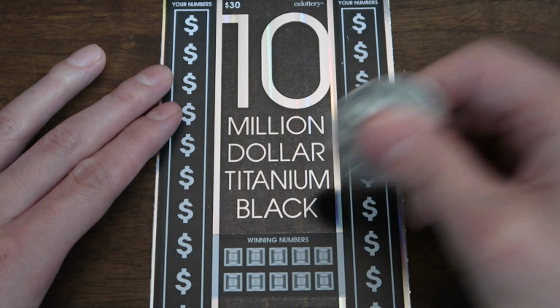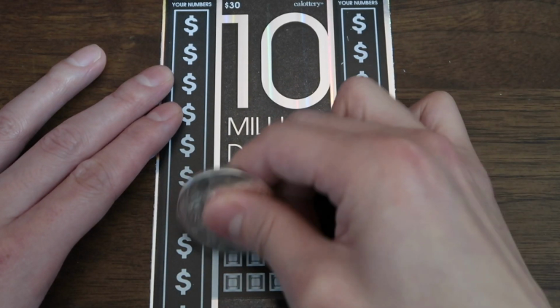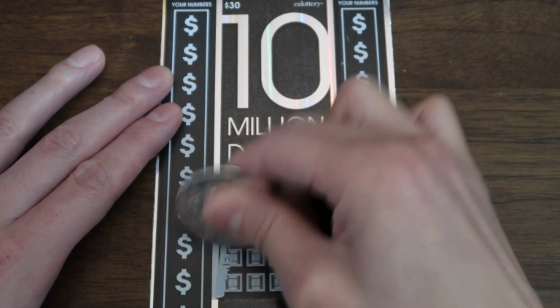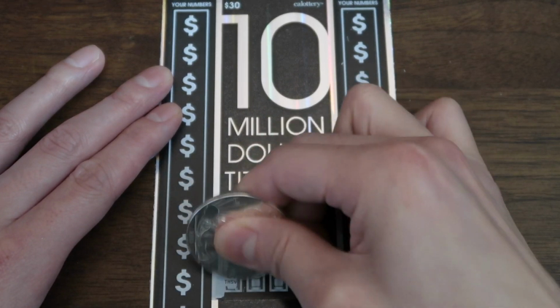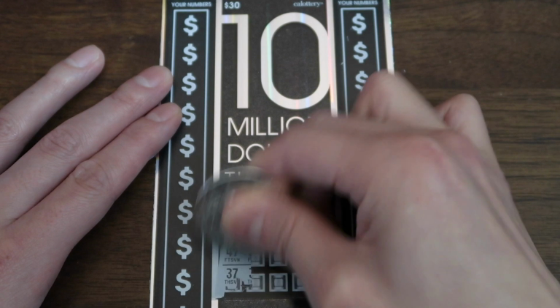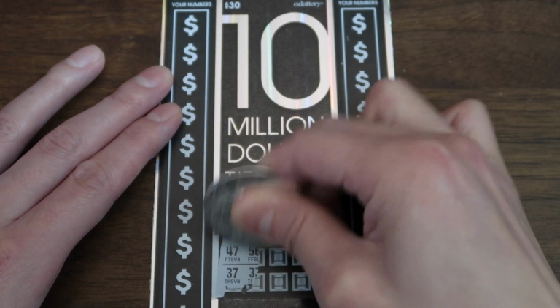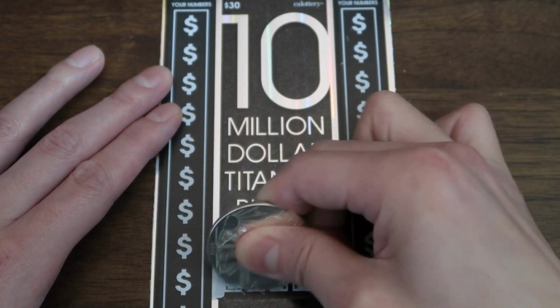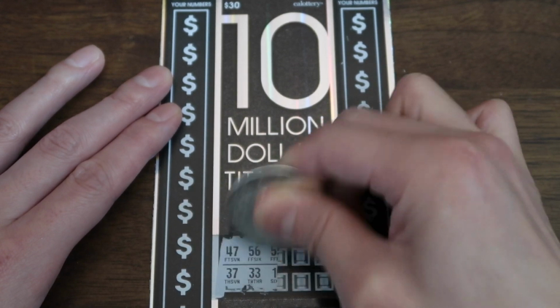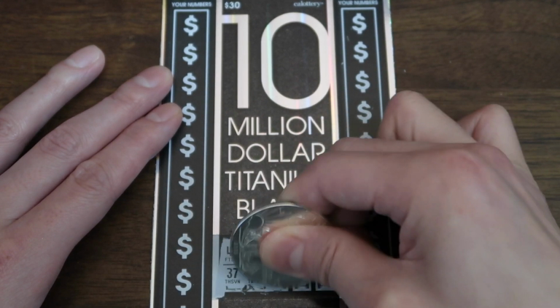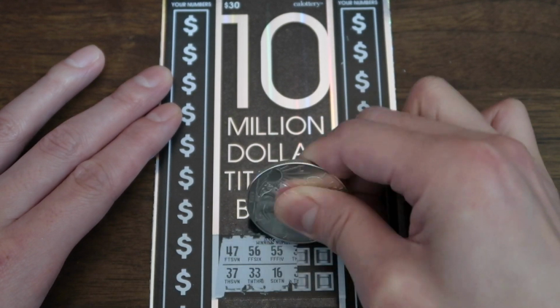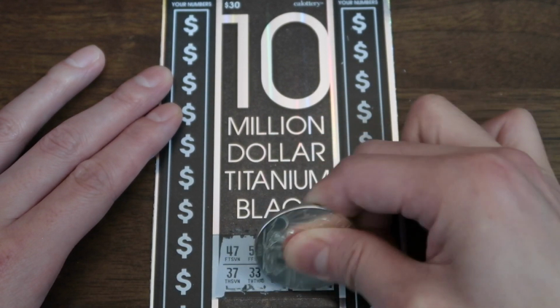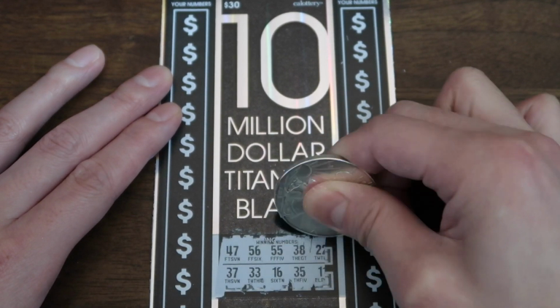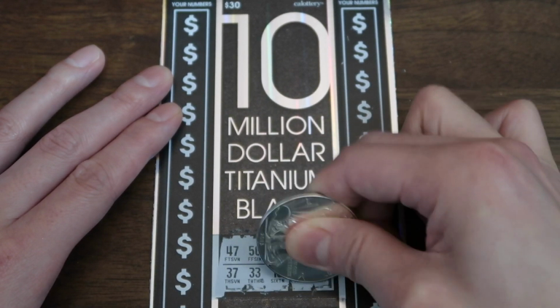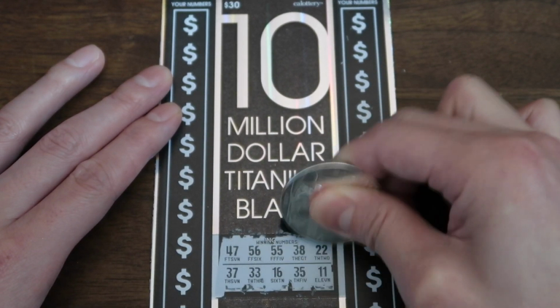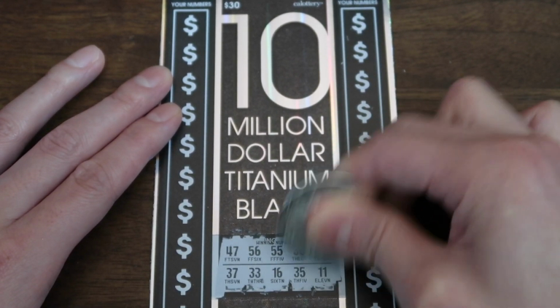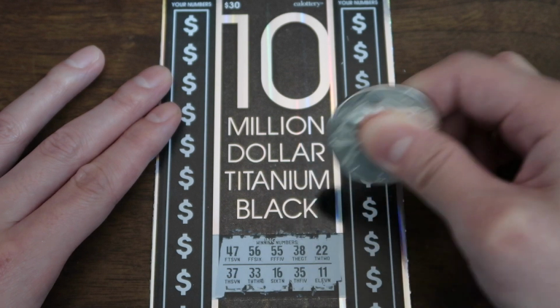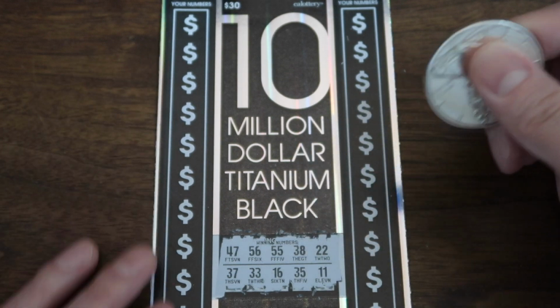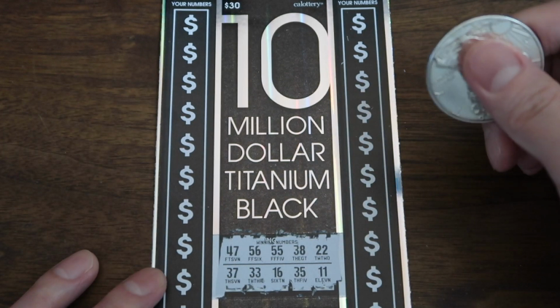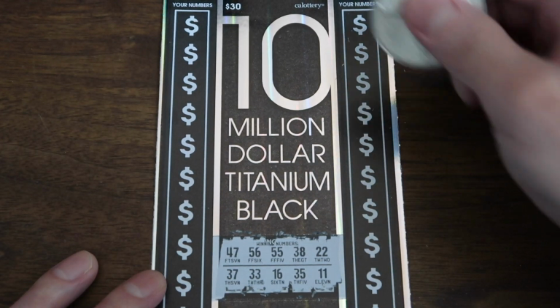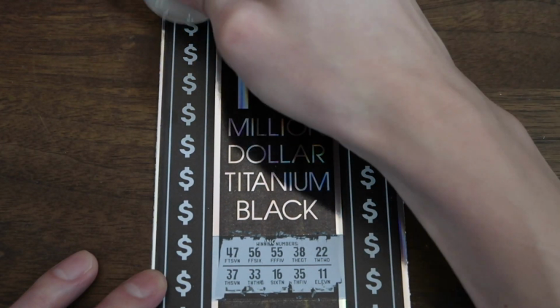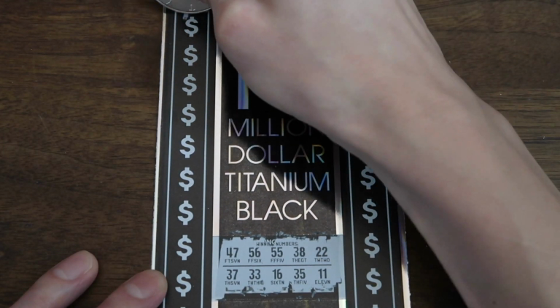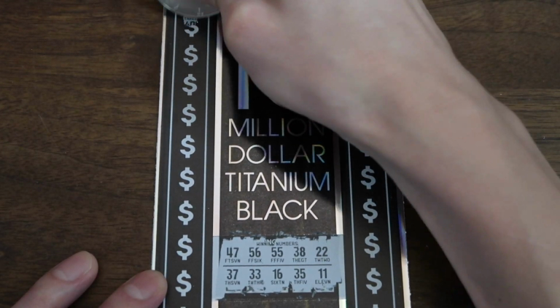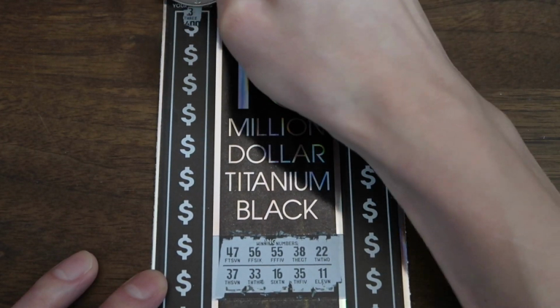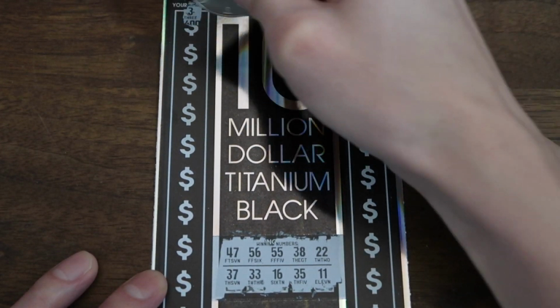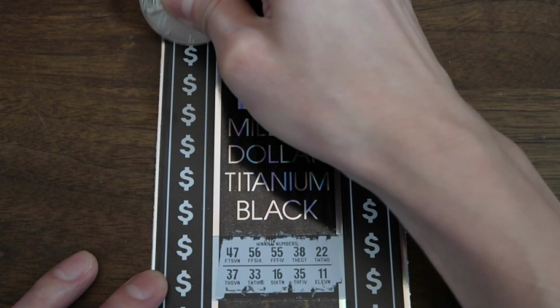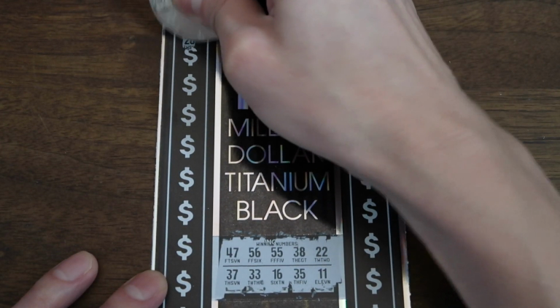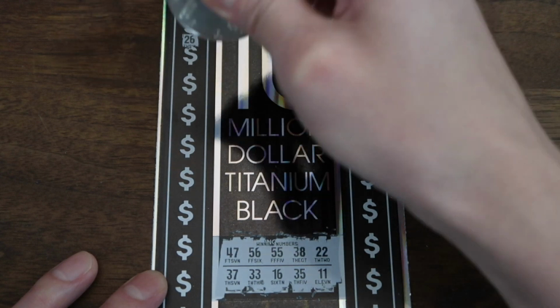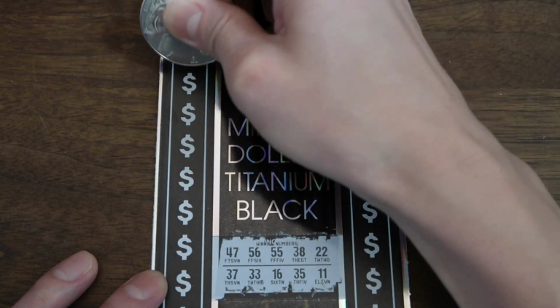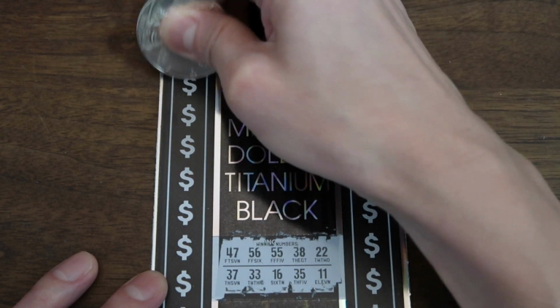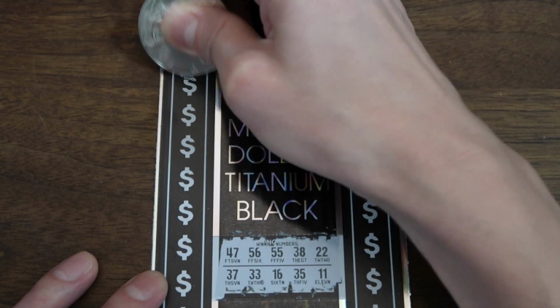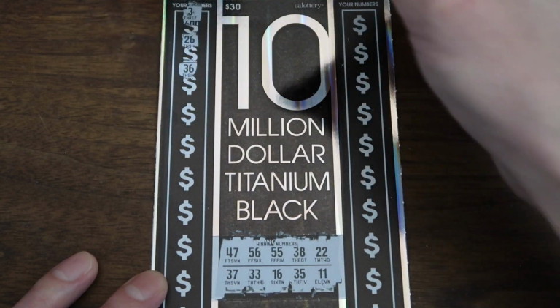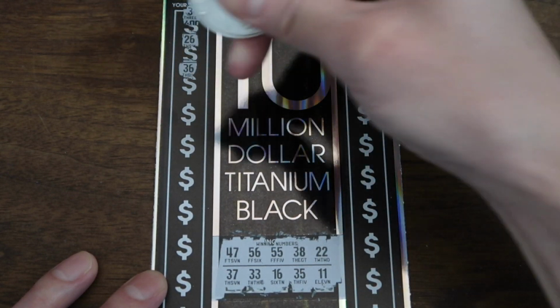Okay, winning numbers. We have 47, 37, 56, 33, 55, 16, 38, 35, 22, and 11. What was that? Okay, three. Don't get distracted. Let's see if I can focus all the way without ADDing out.